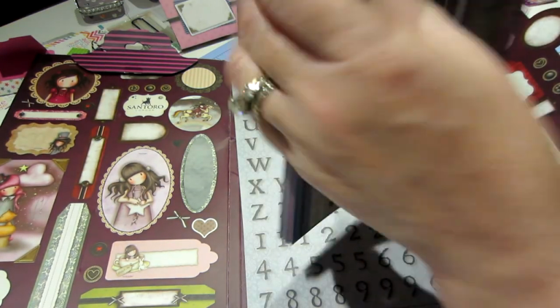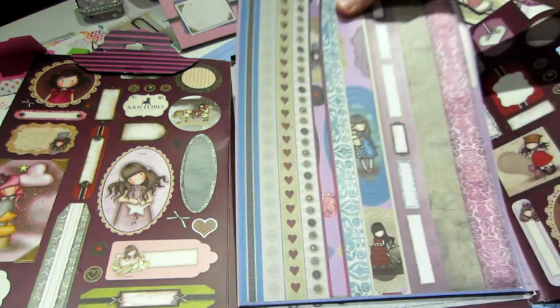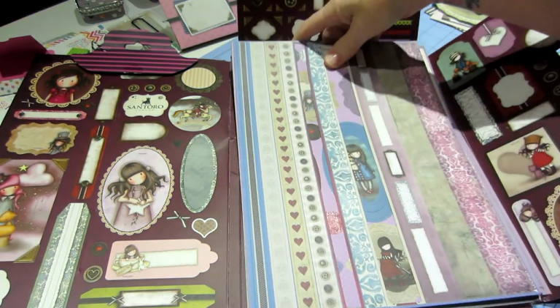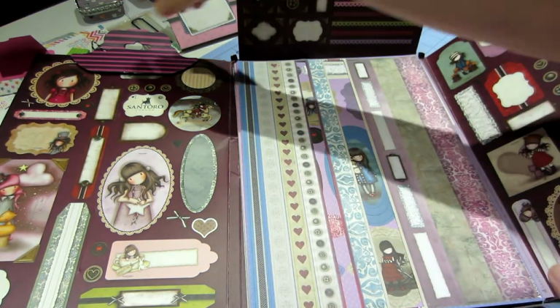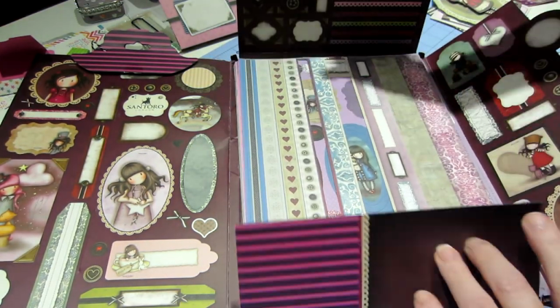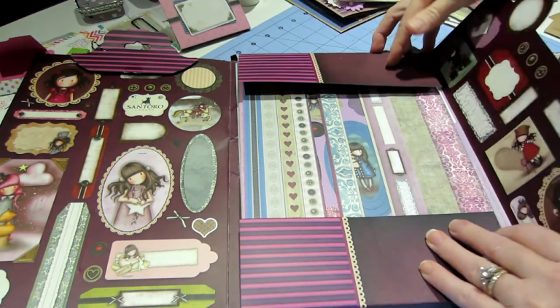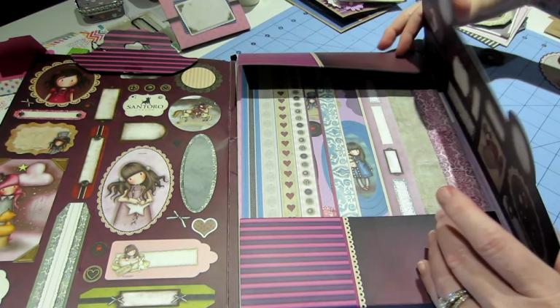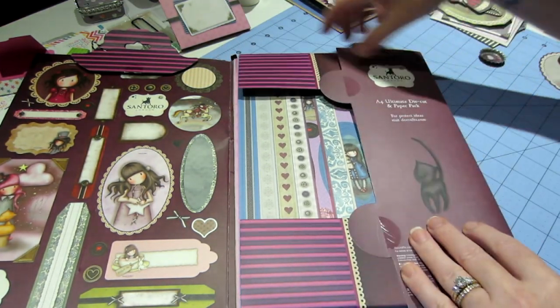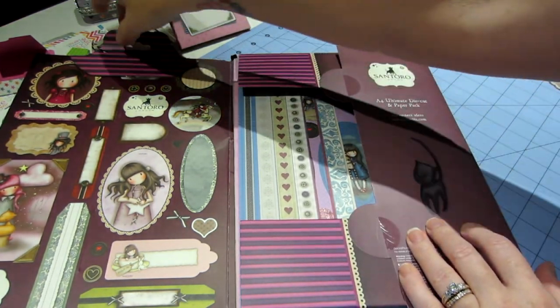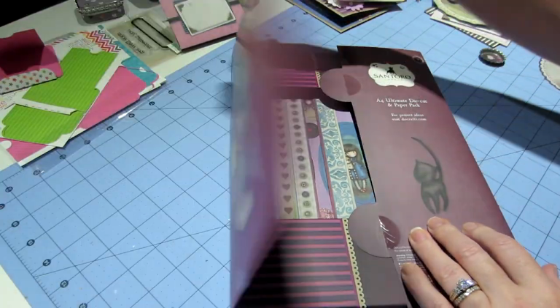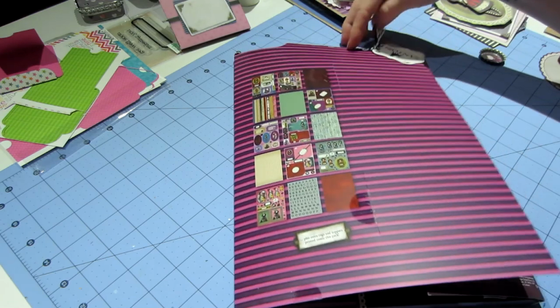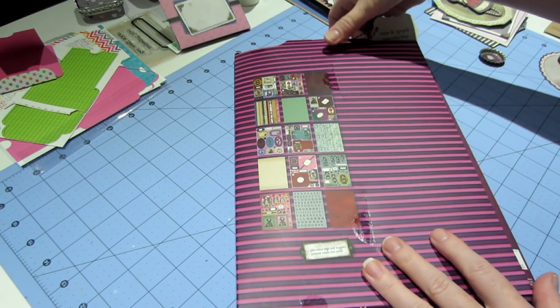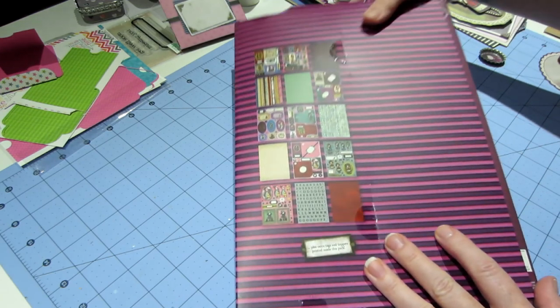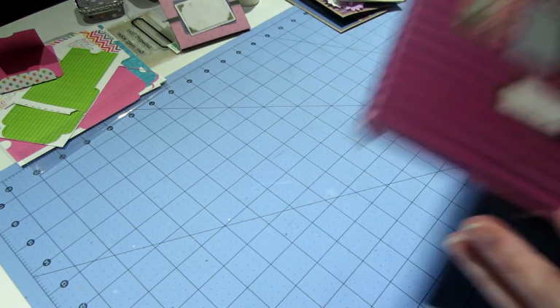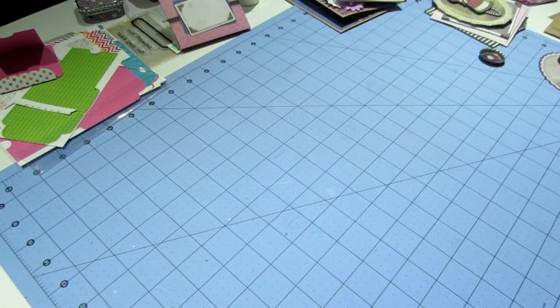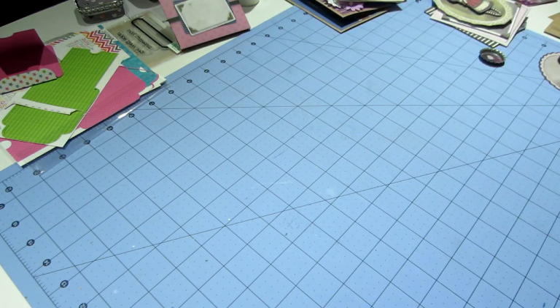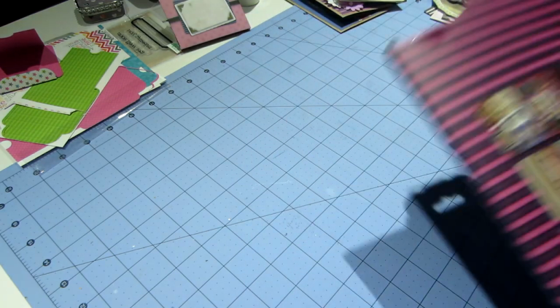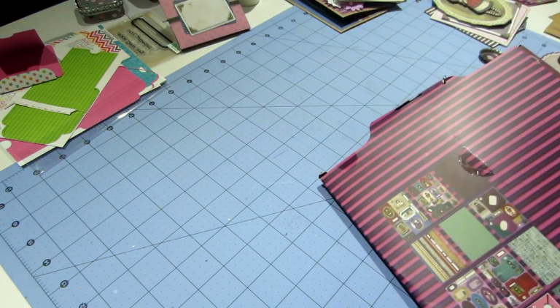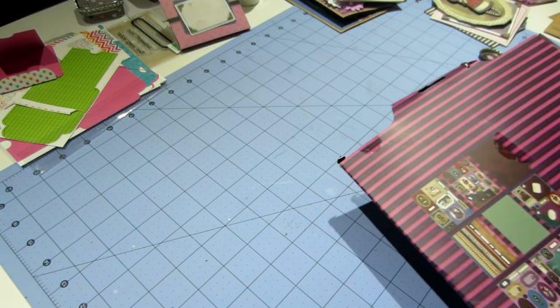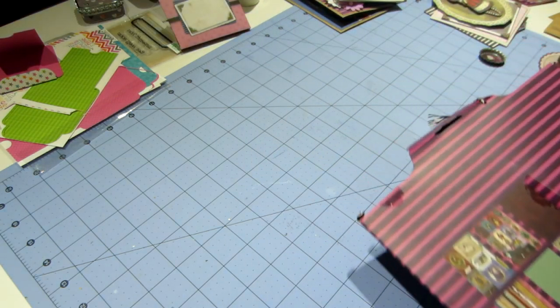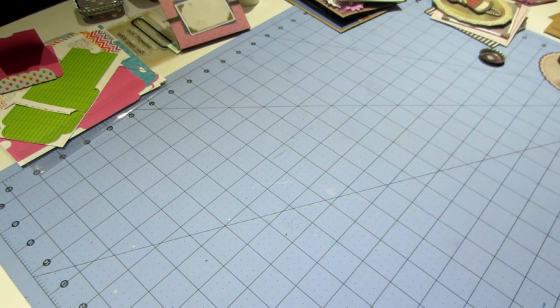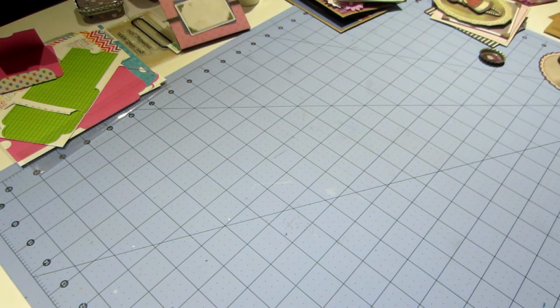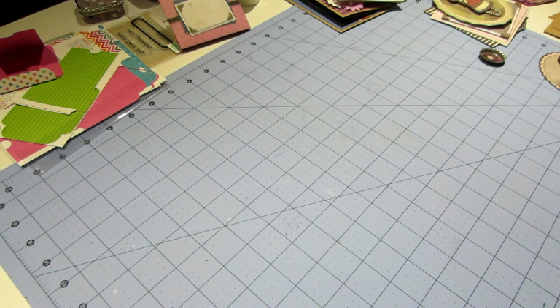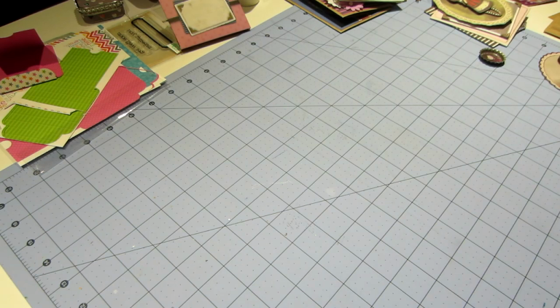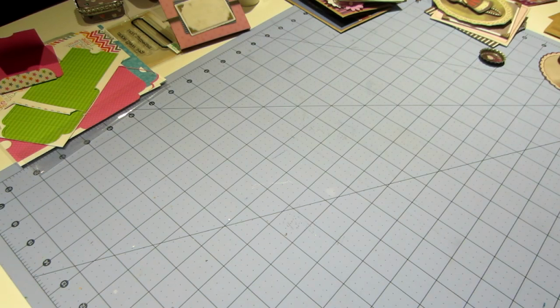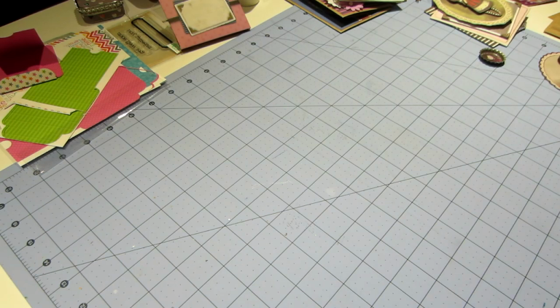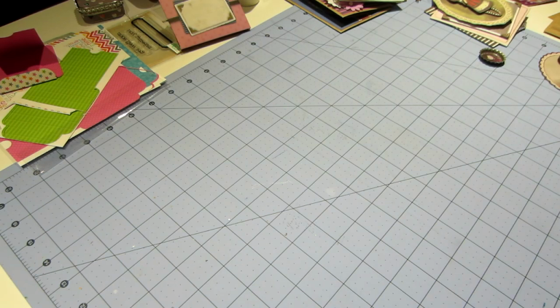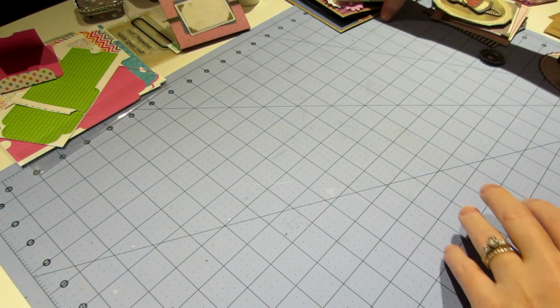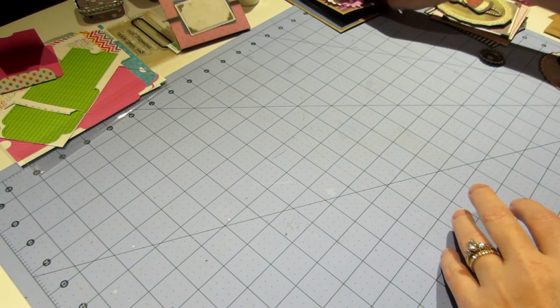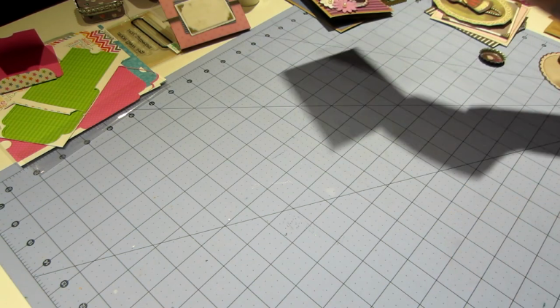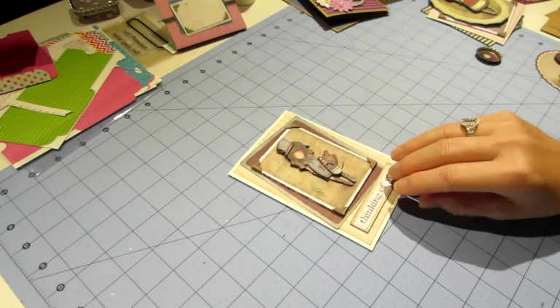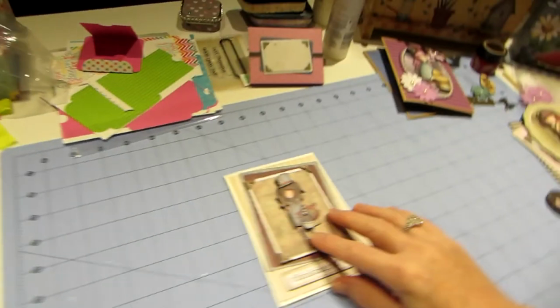It really is a lot of stuff for $14, because a regular paper pad is around $20. I was really happy with it.